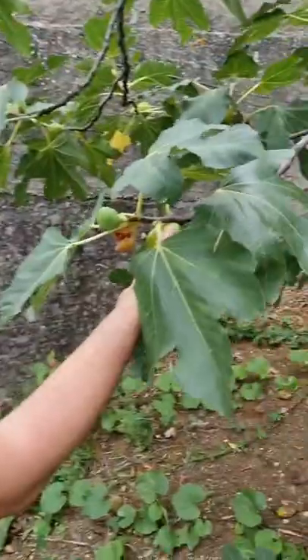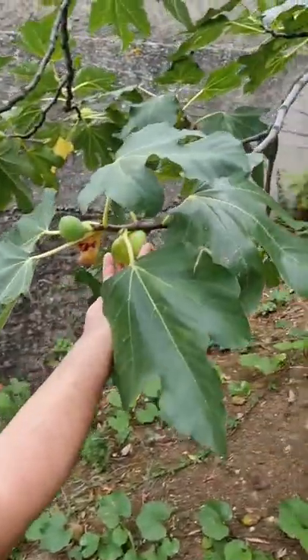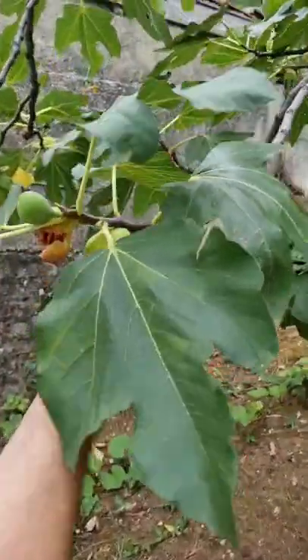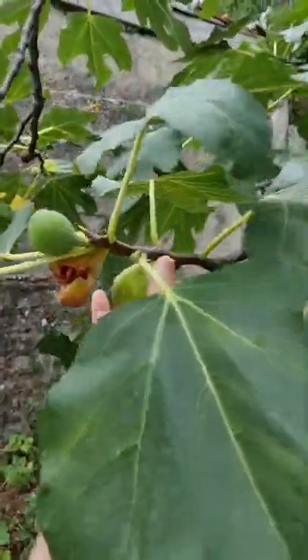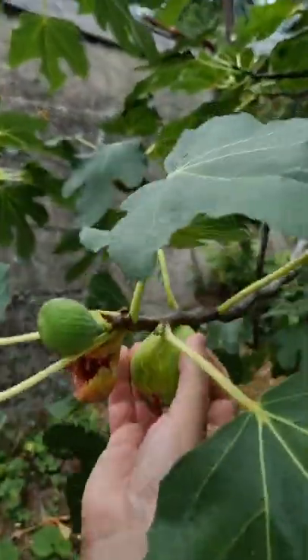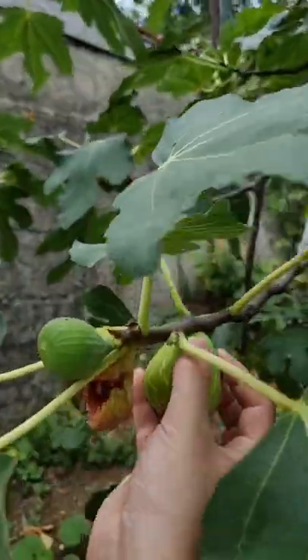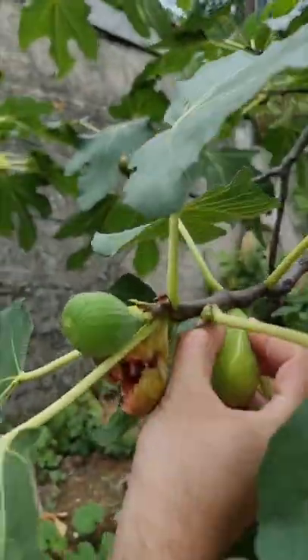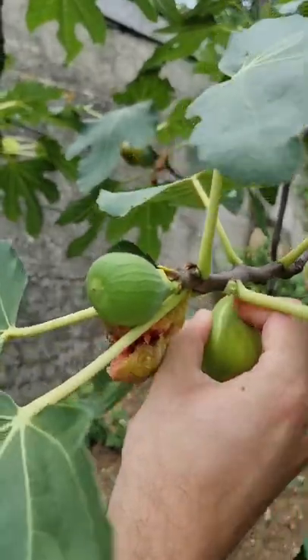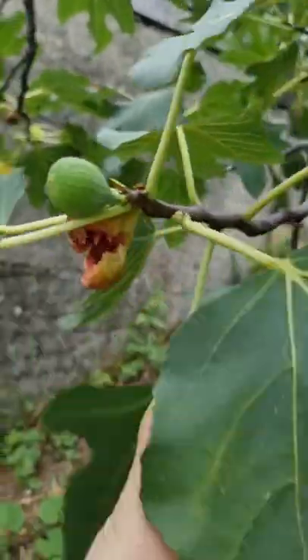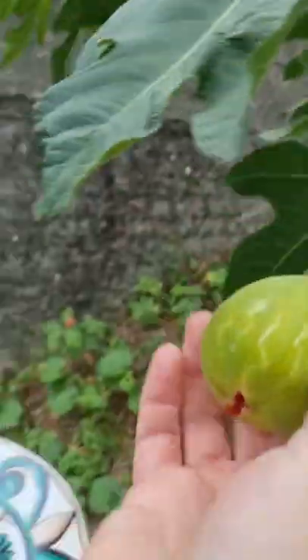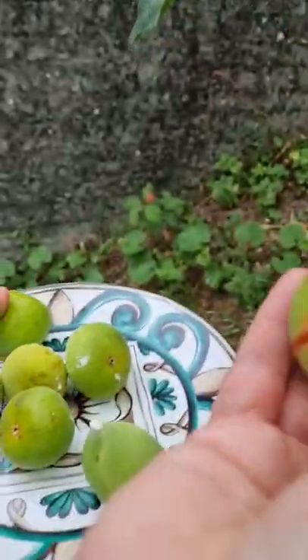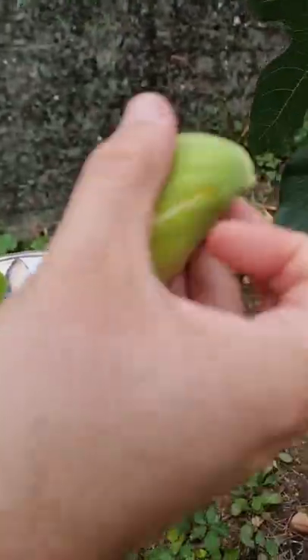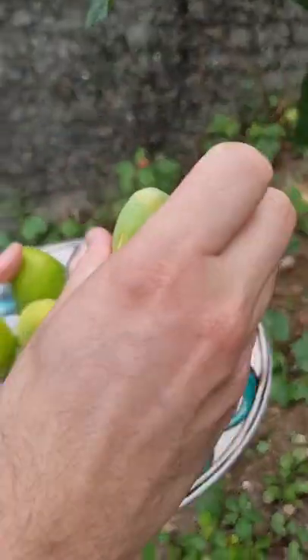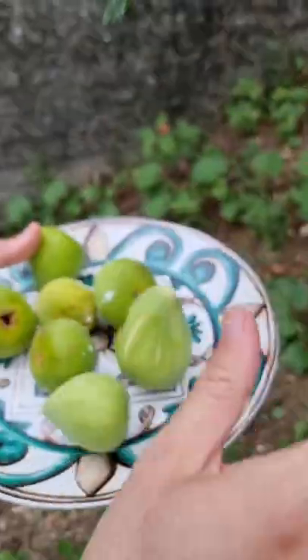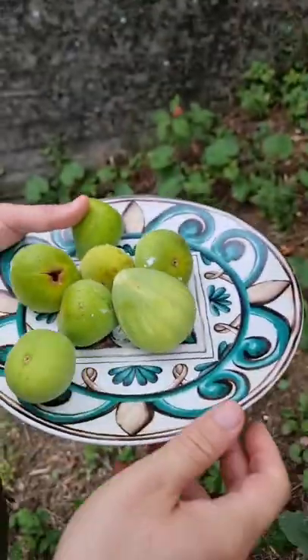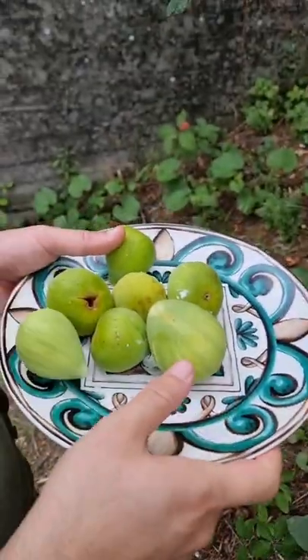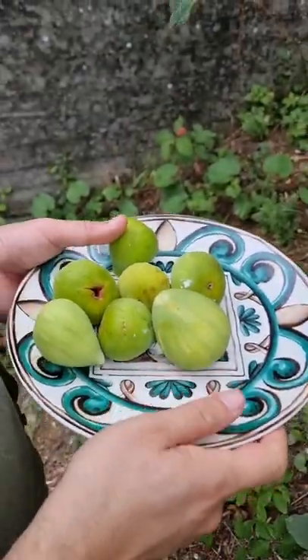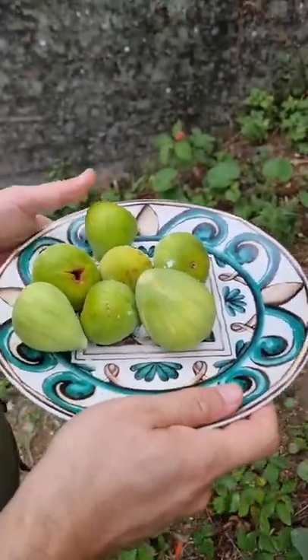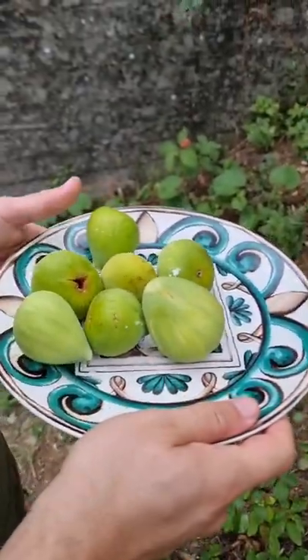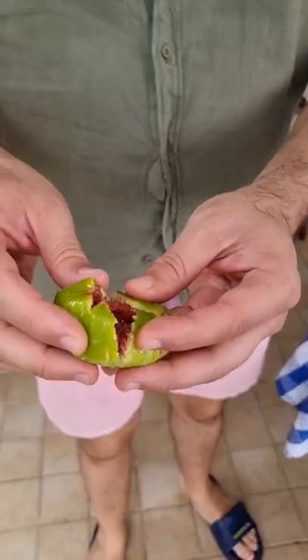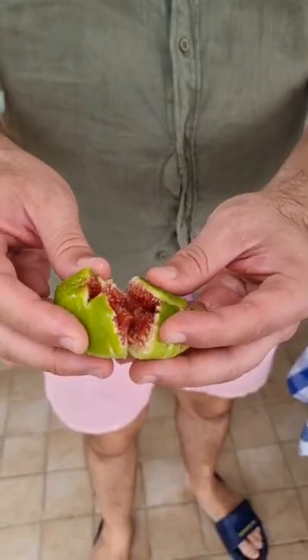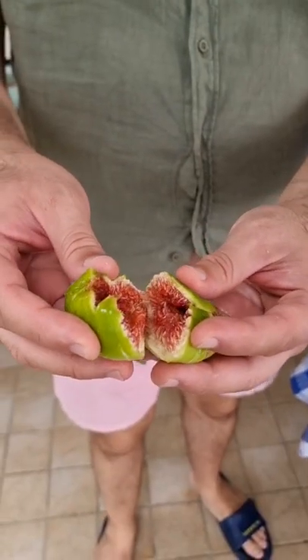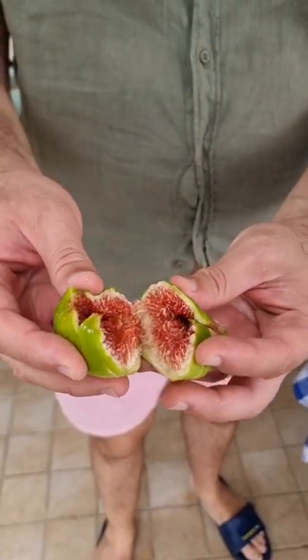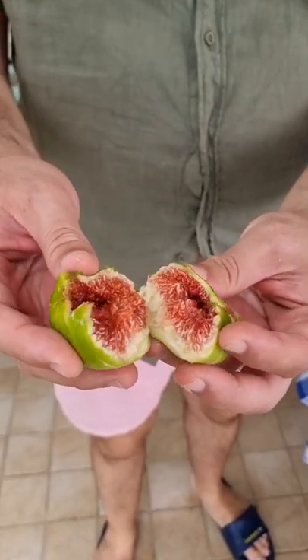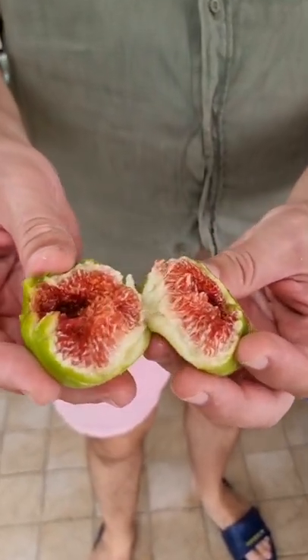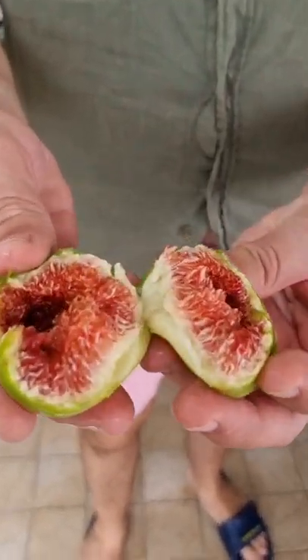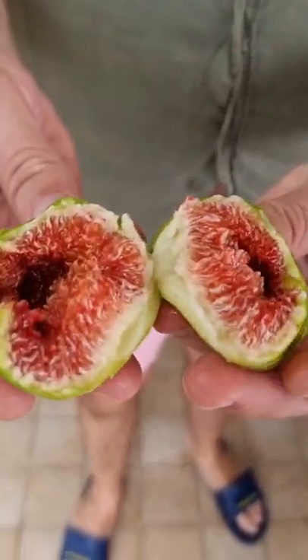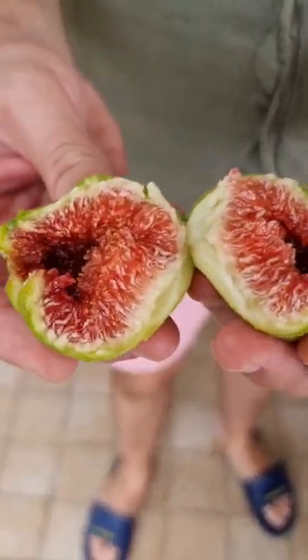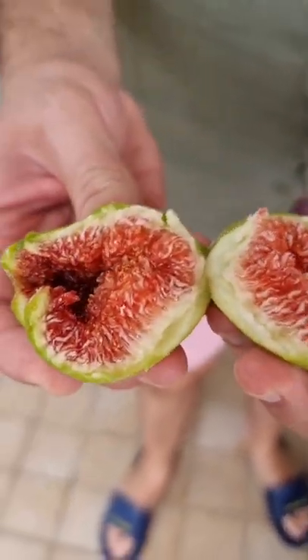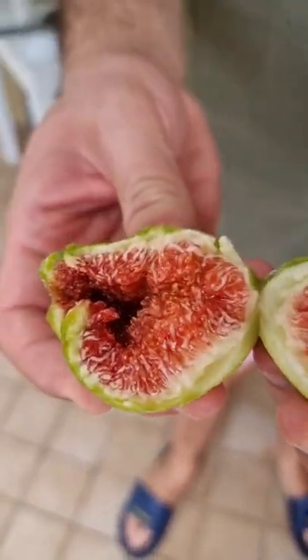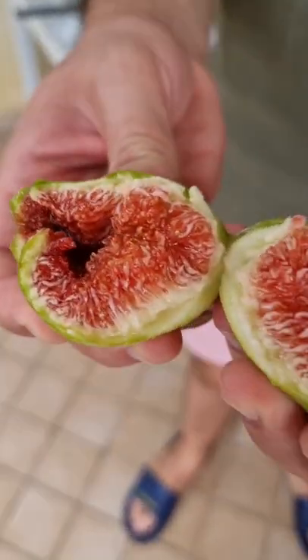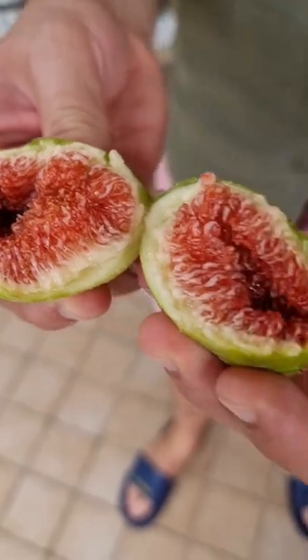Look how beautiful this one is. Look at this one. Bellissima, bellissima, bella. Look at the figs — the Italian figs.